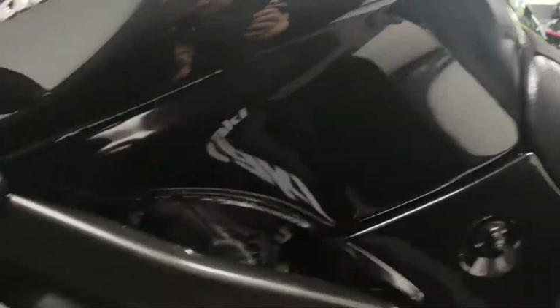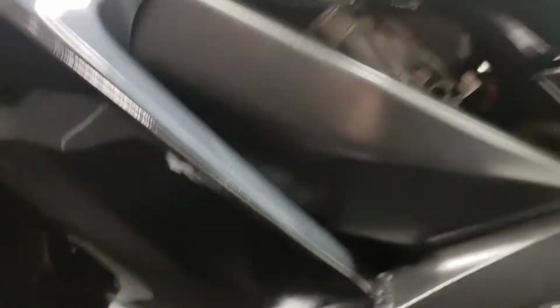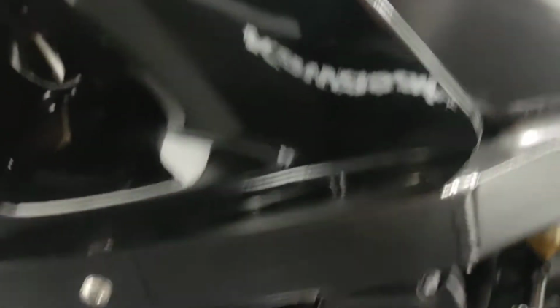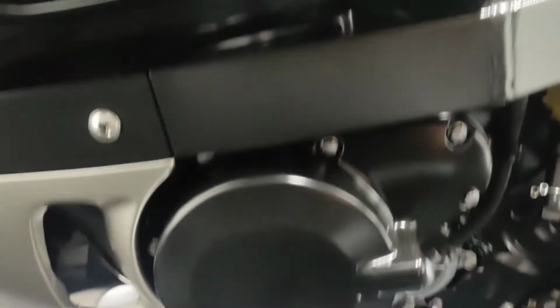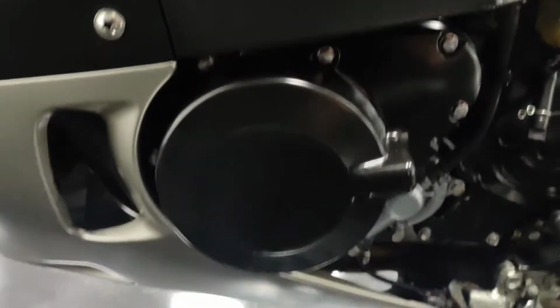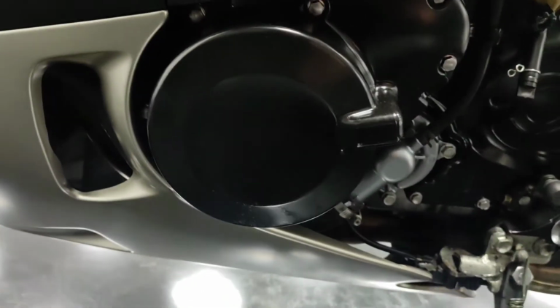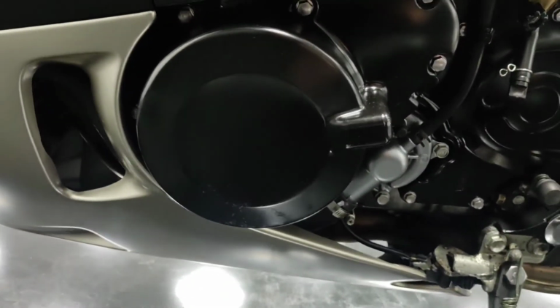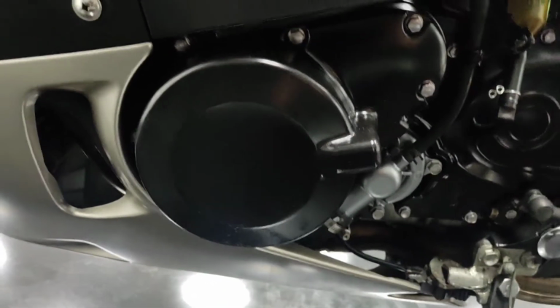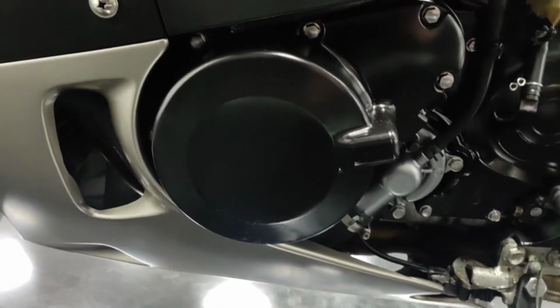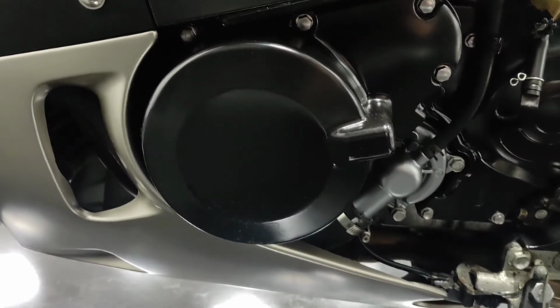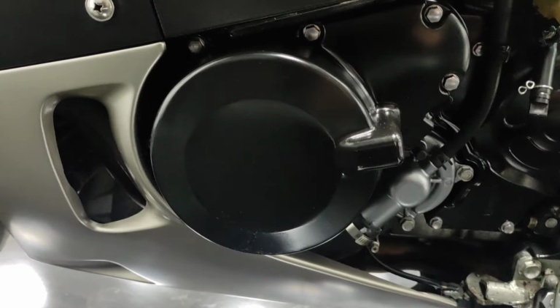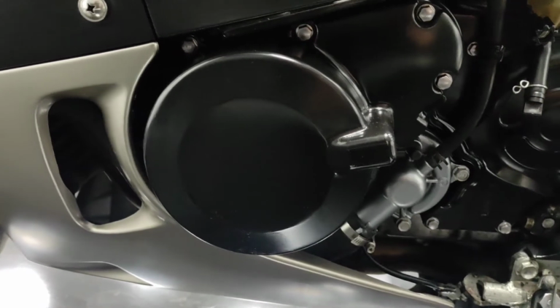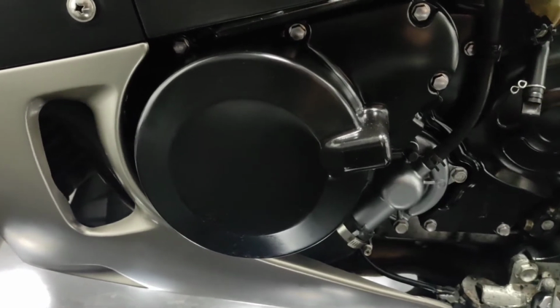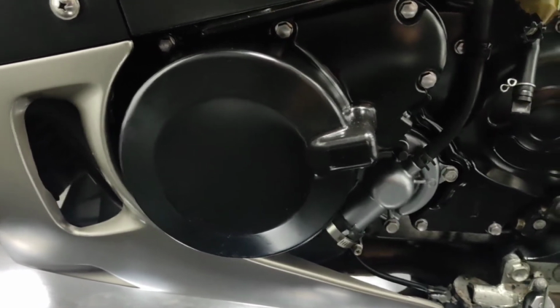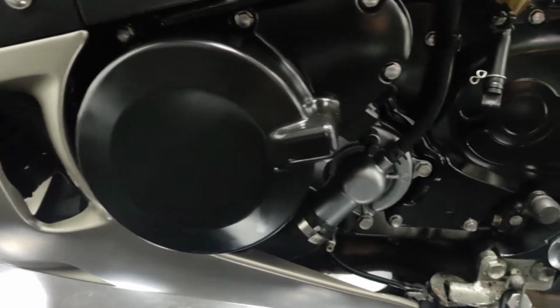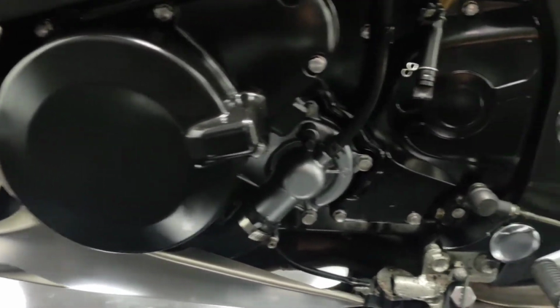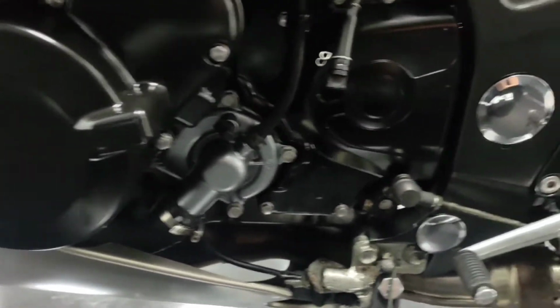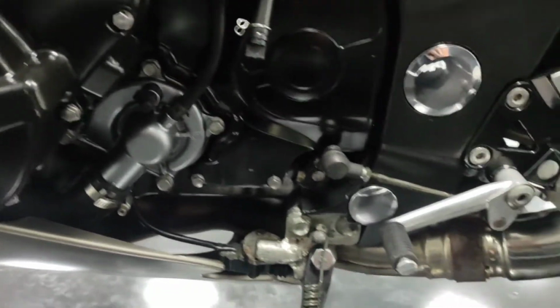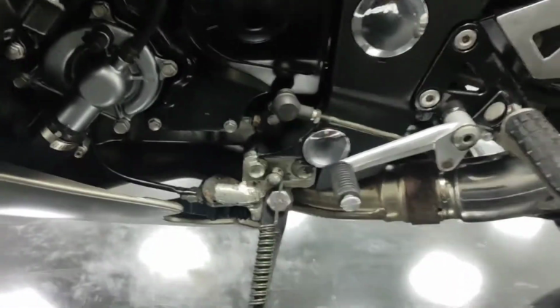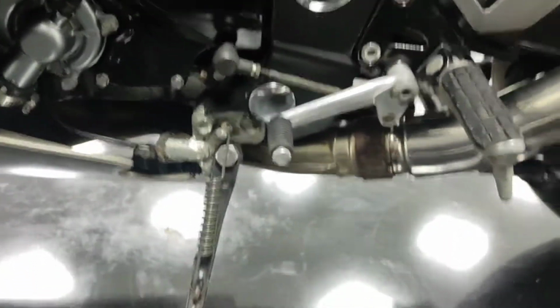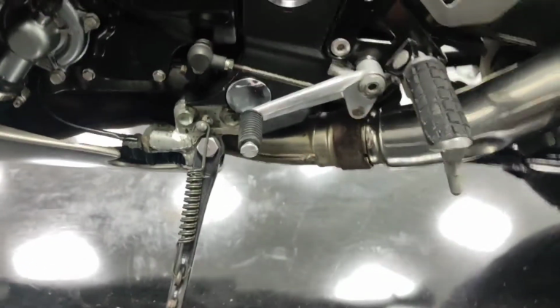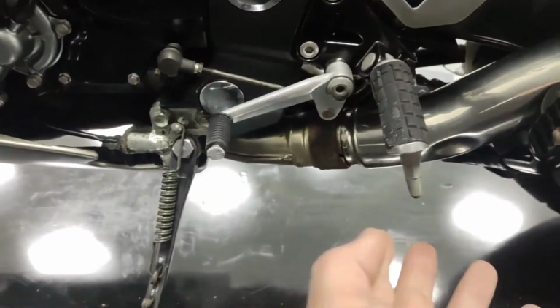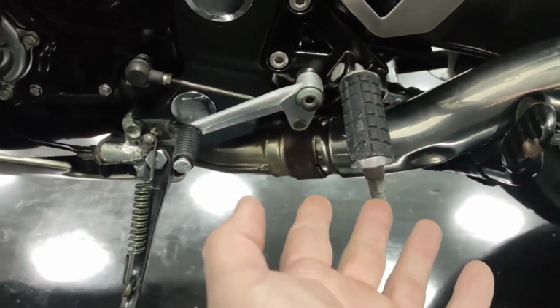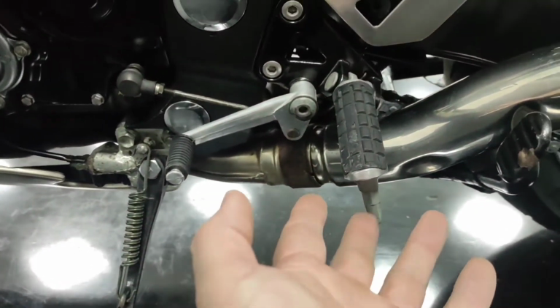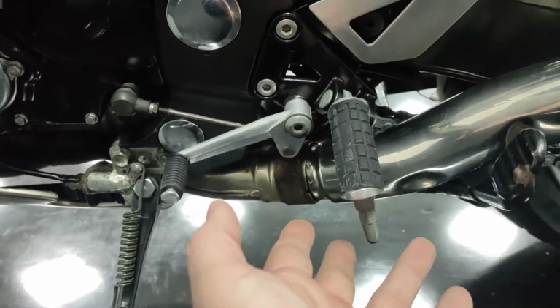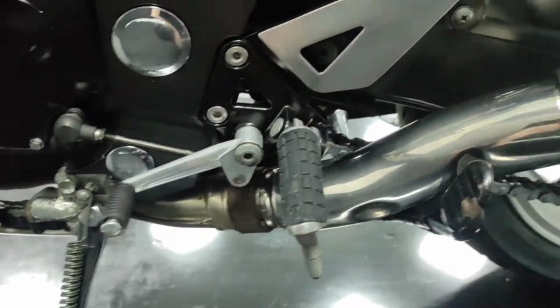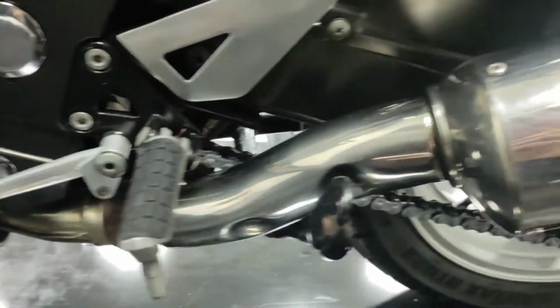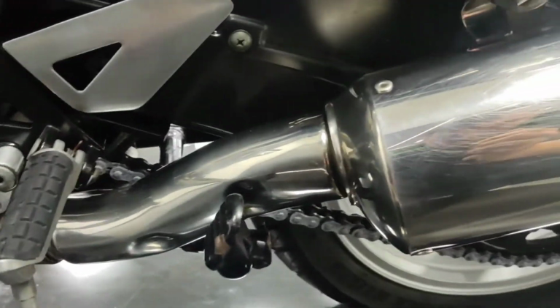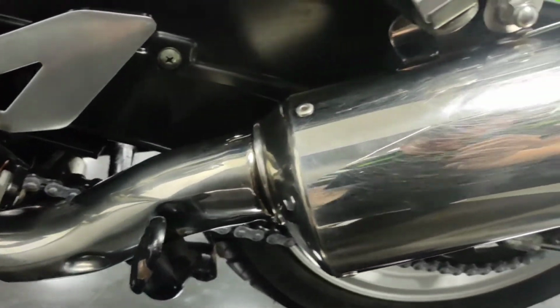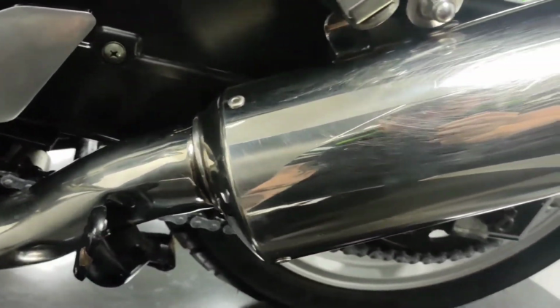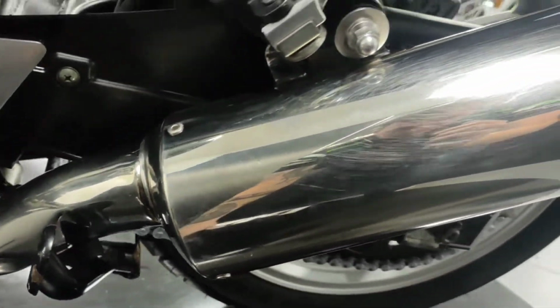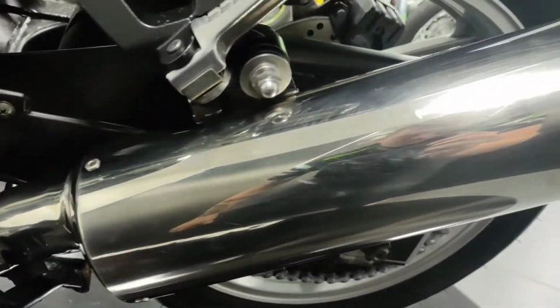Coming down this side, same situation — the engine case is nice and clean, there are no marks. It doesn't look to have been dropped on this side either. This is all clean, and the same with the exhaust.